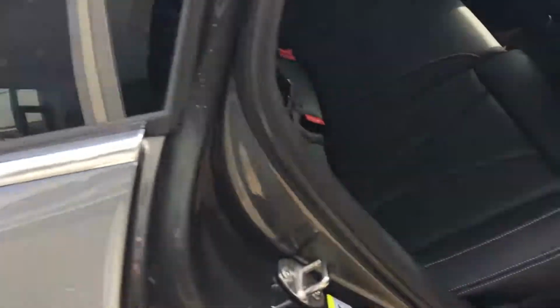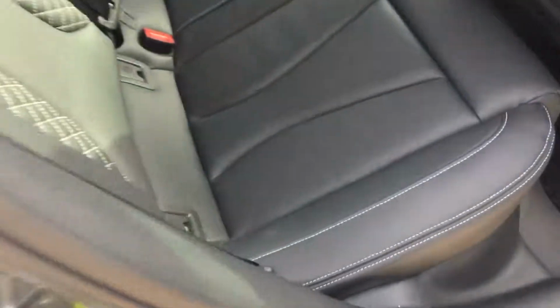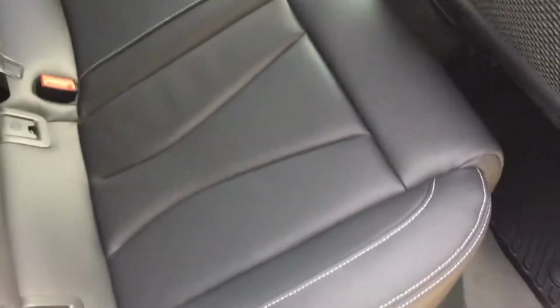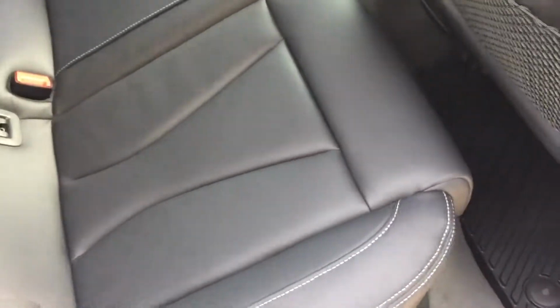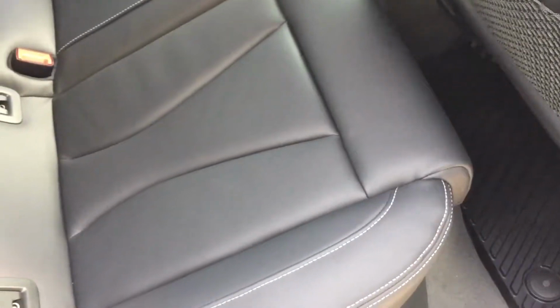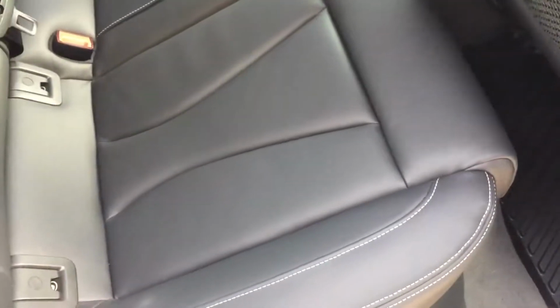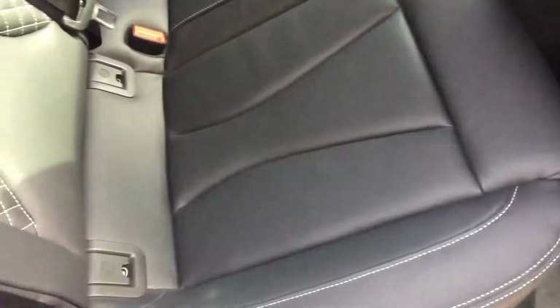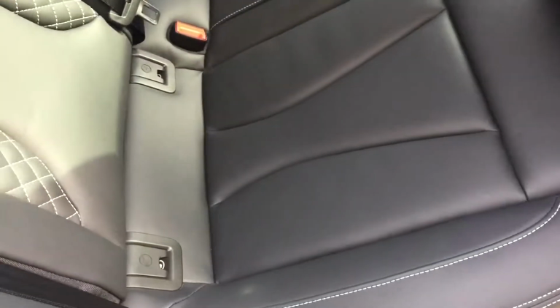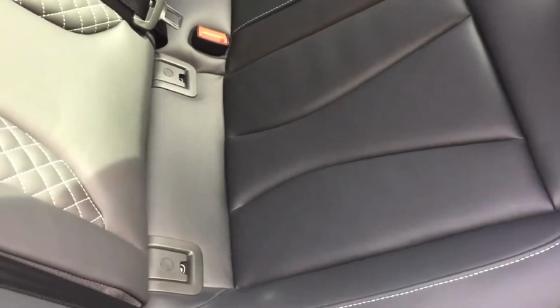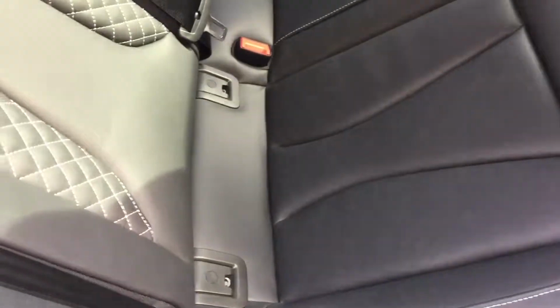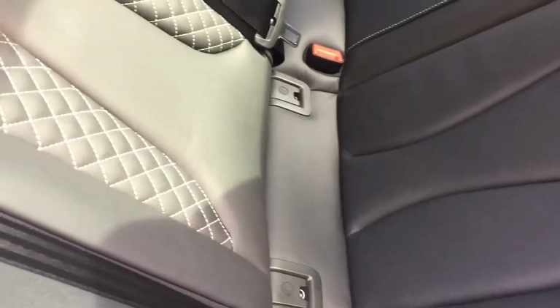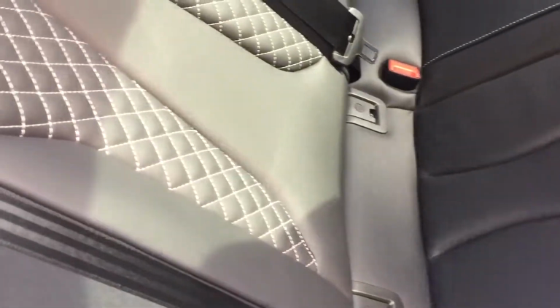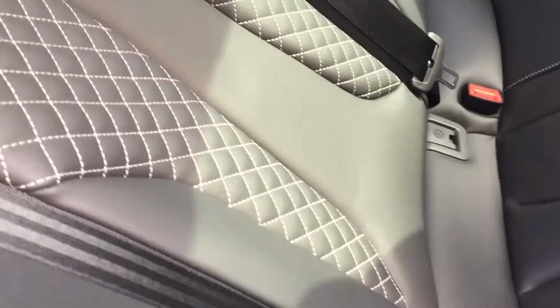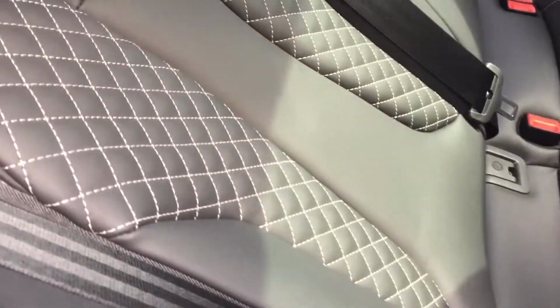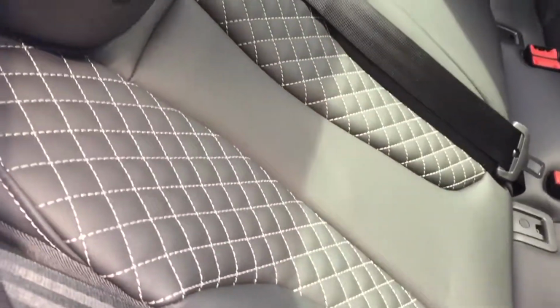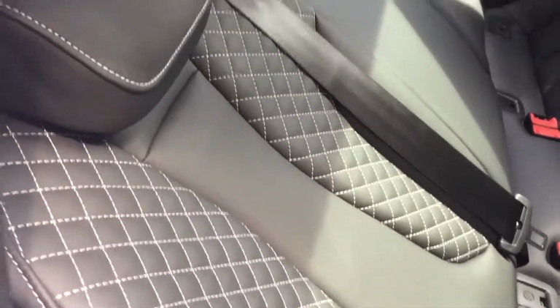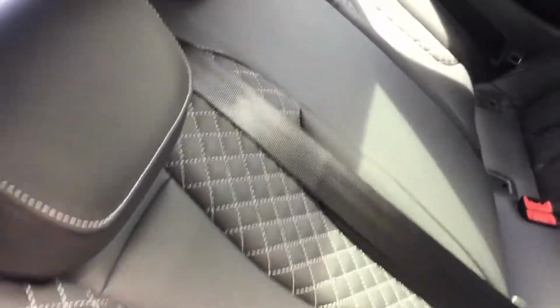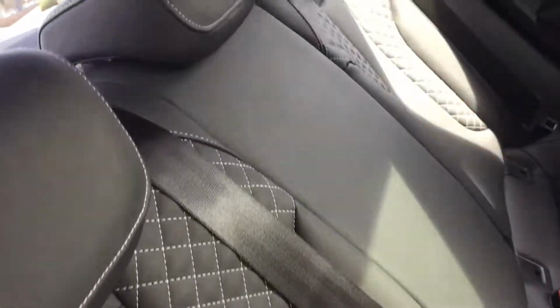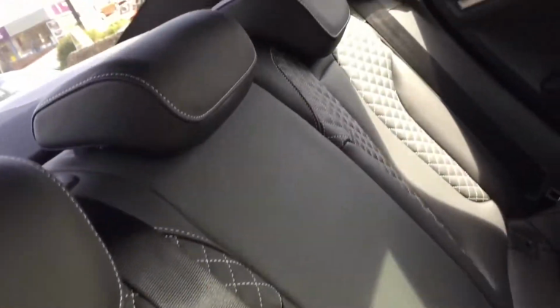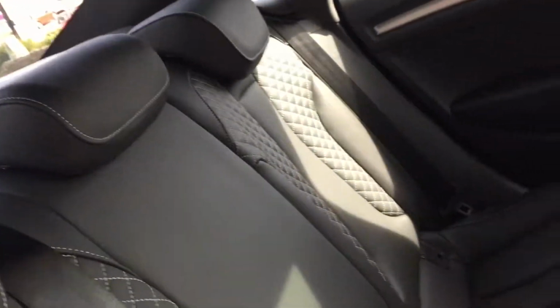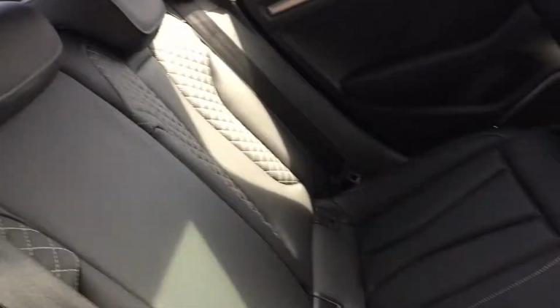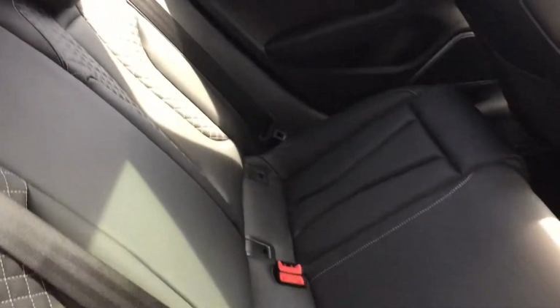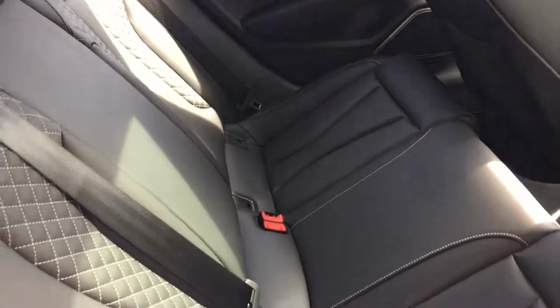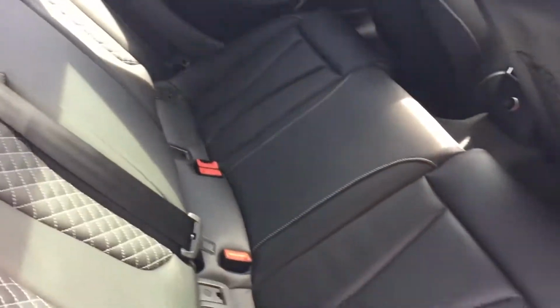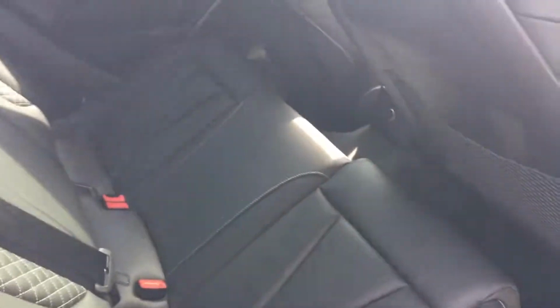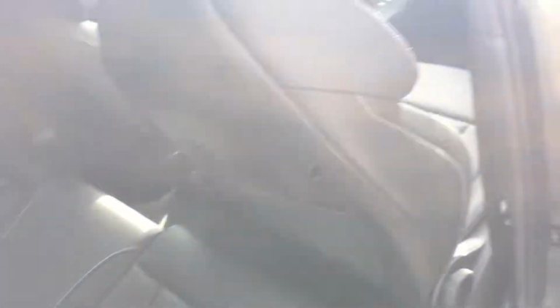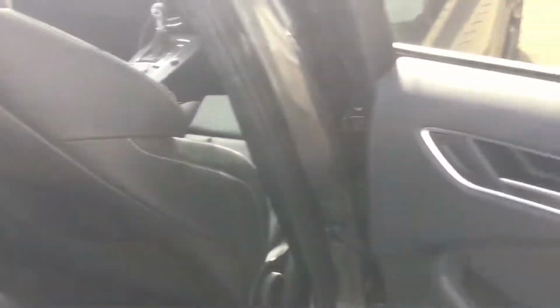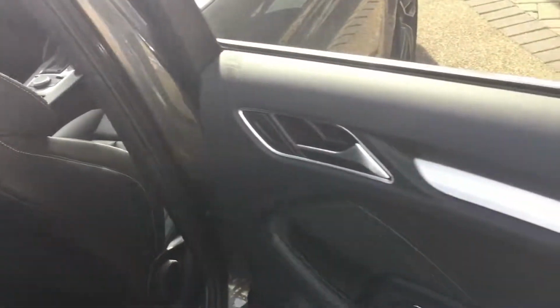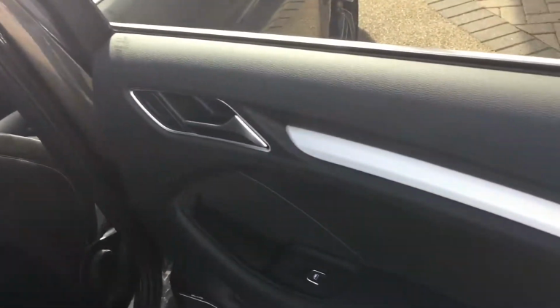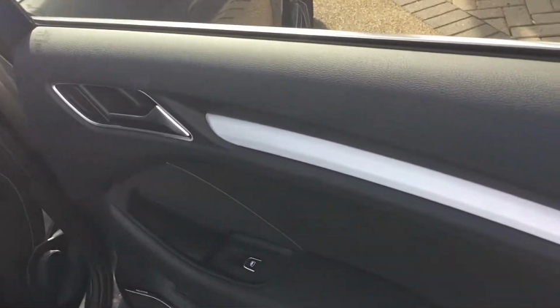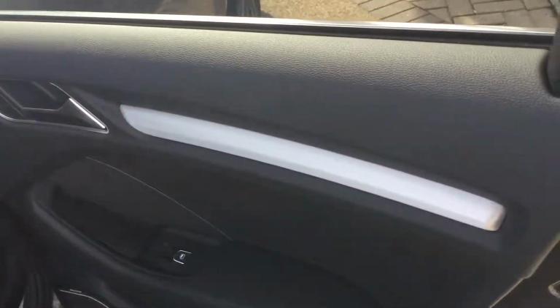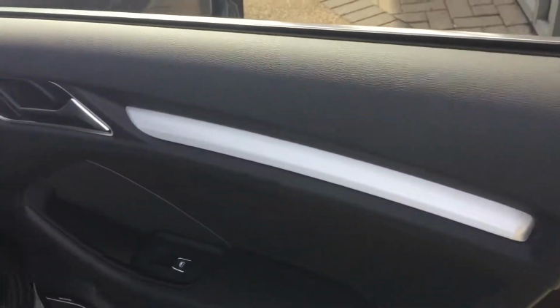Inside the interior of this S3 we've got the black leather interior with the super sport seats. As you can see, we've got the white stitching on the seats as well, and the interior trim is the brushed aluminium interior trim.